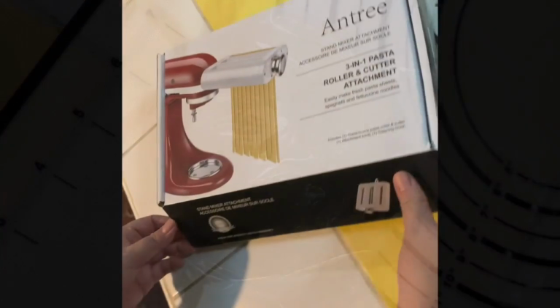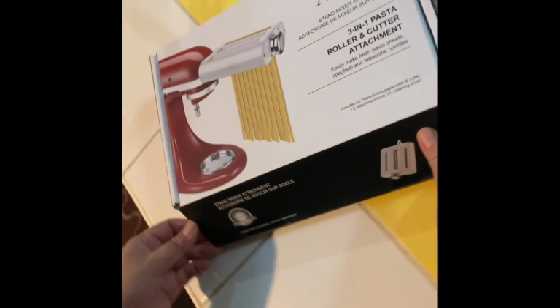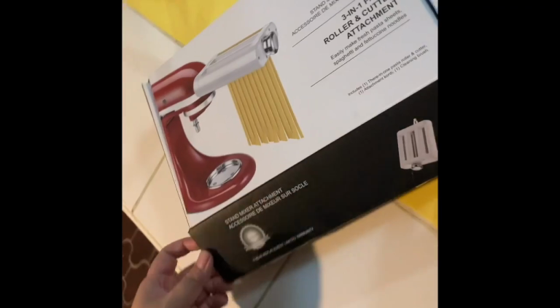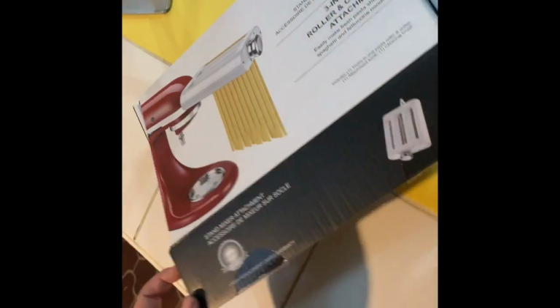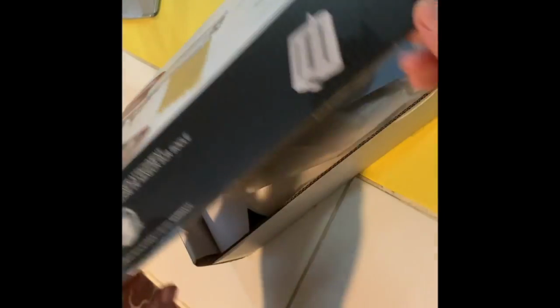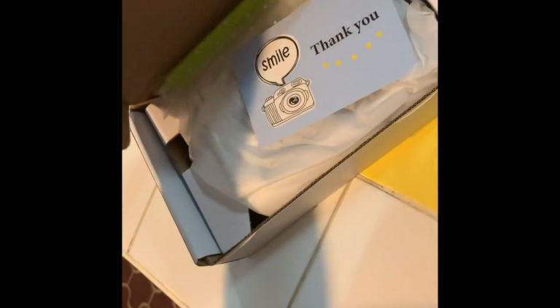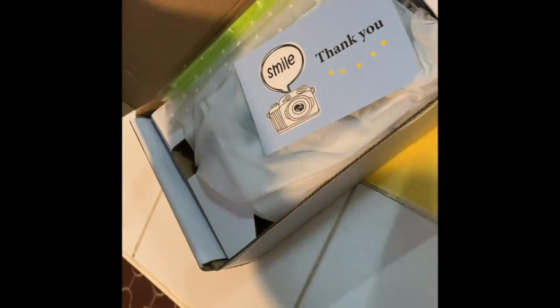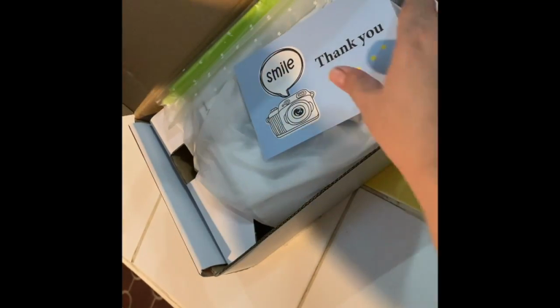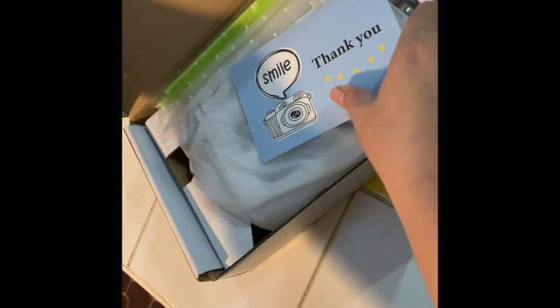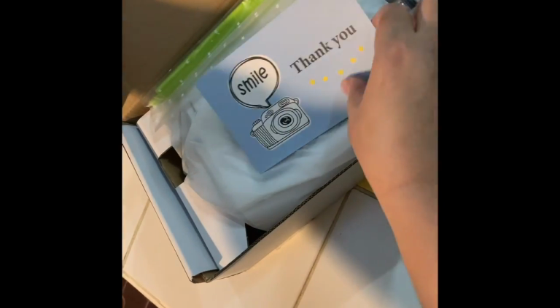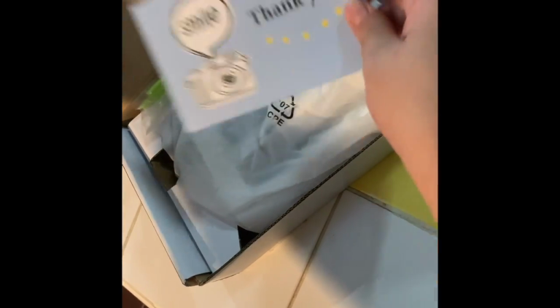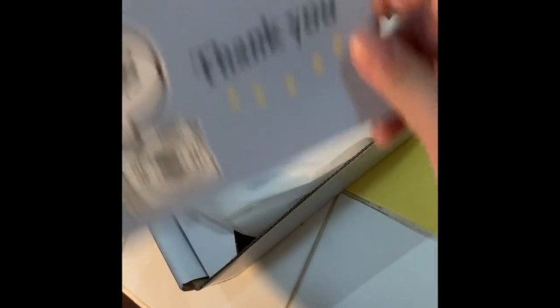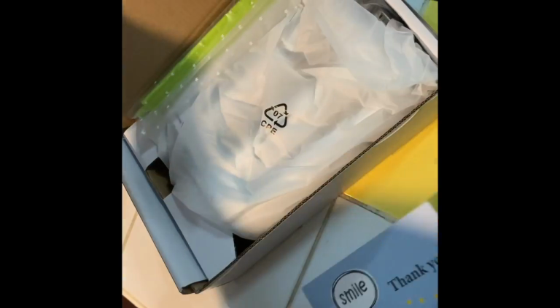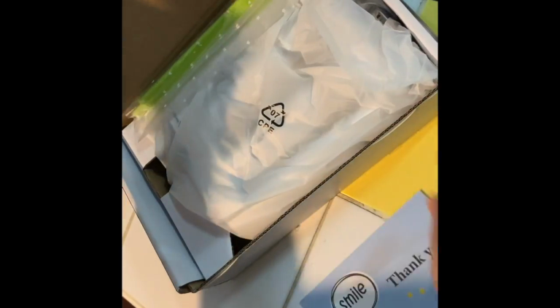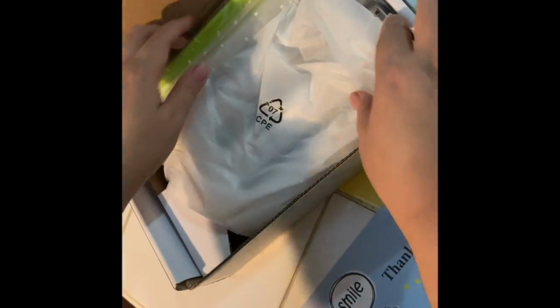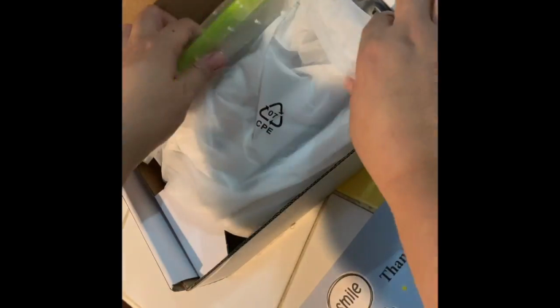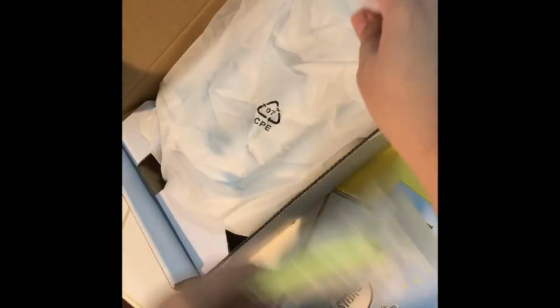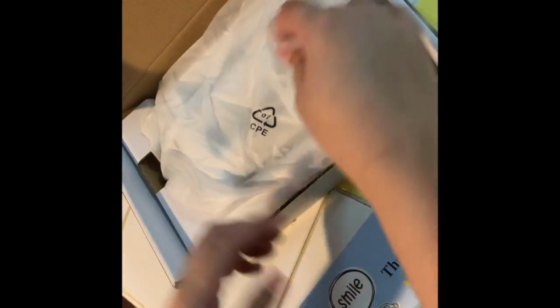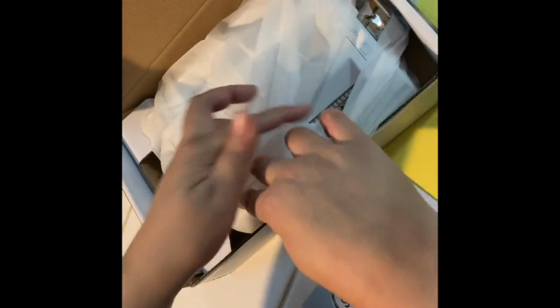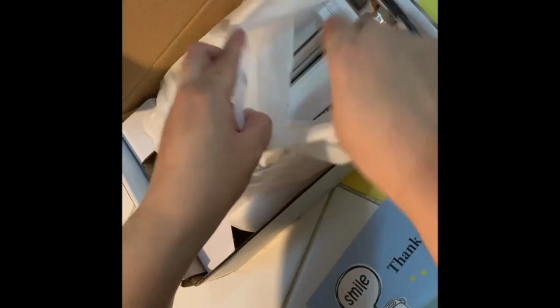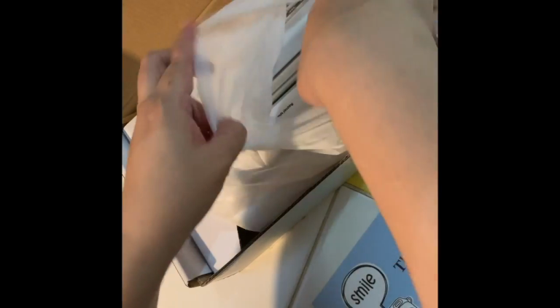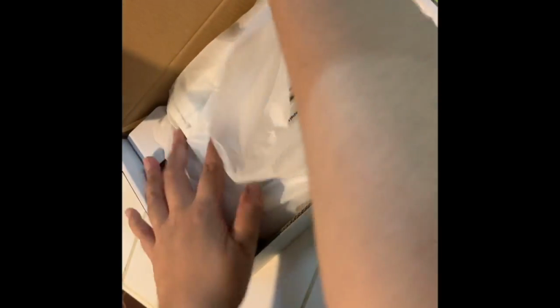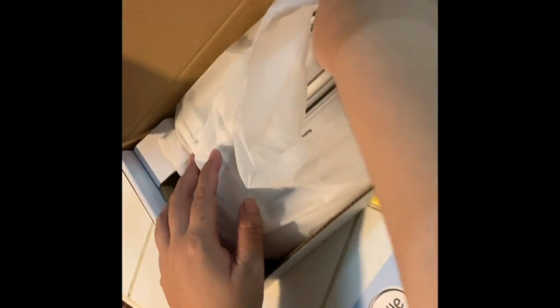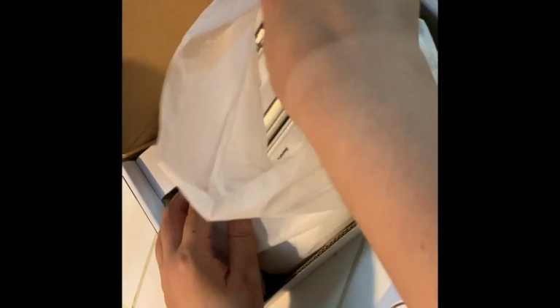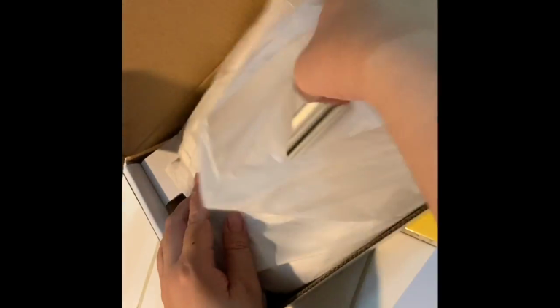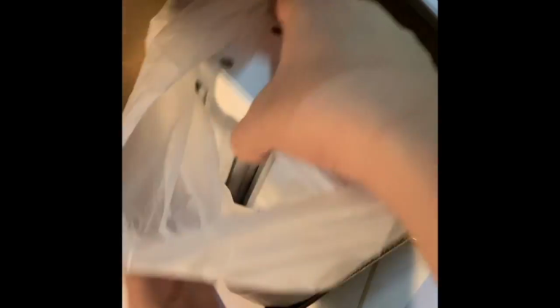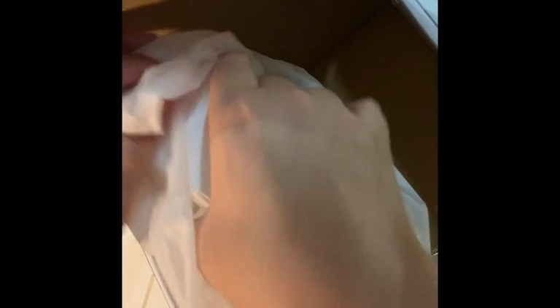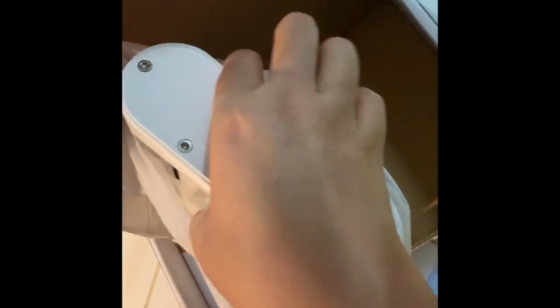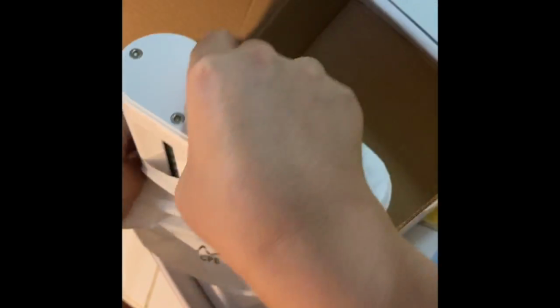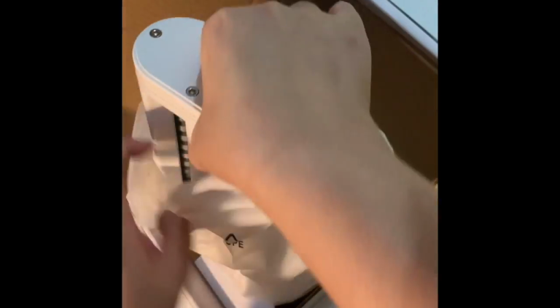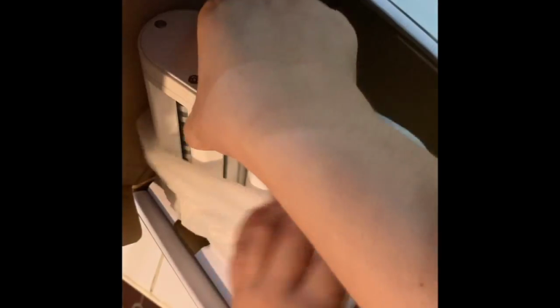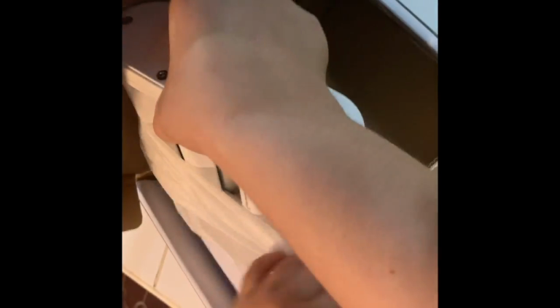I just unboxed this pasta roller that you simply attach to a stand mixer. It makes pasta rolling and cutting so much easier than using a manual one.